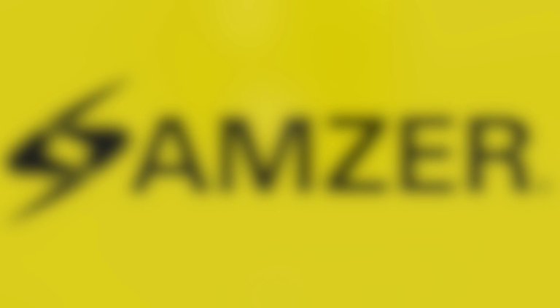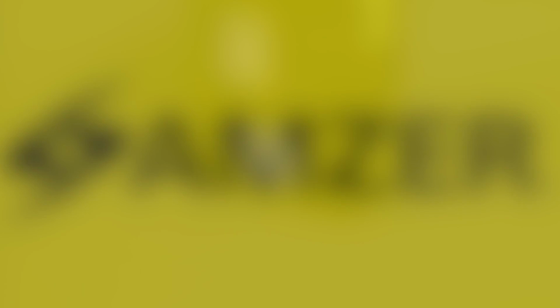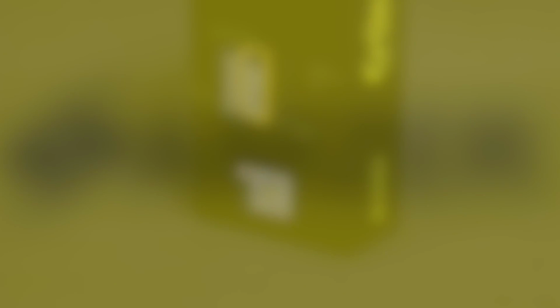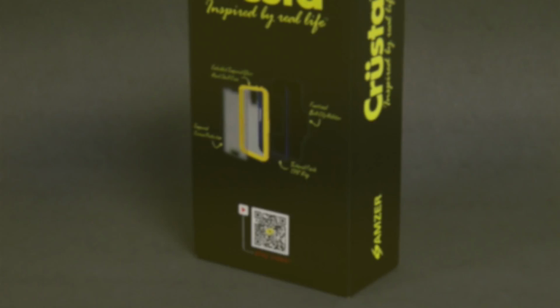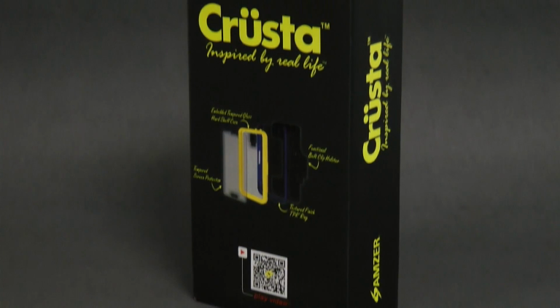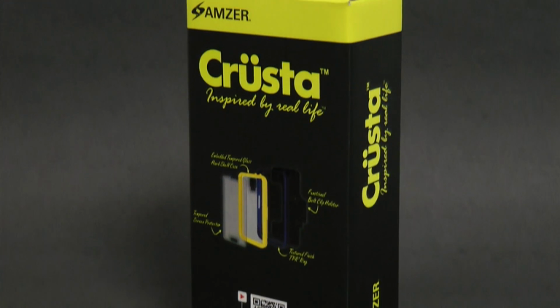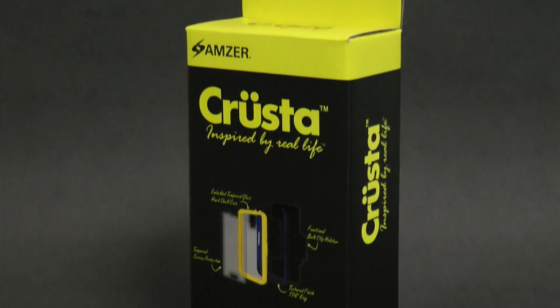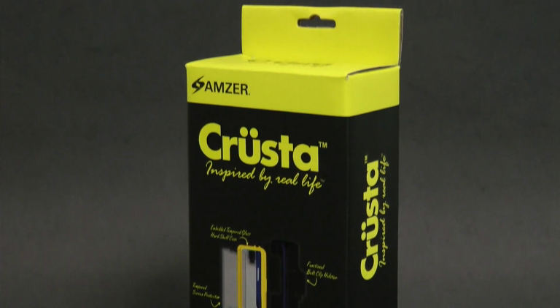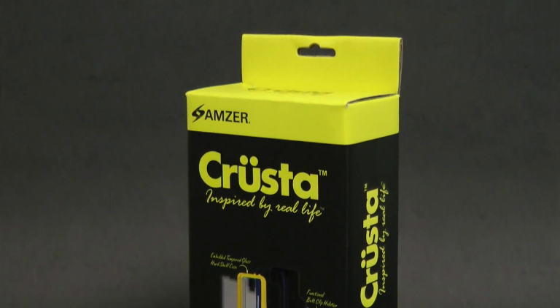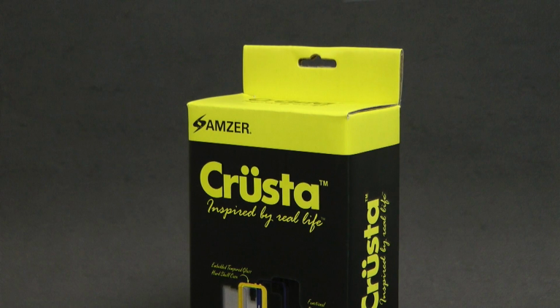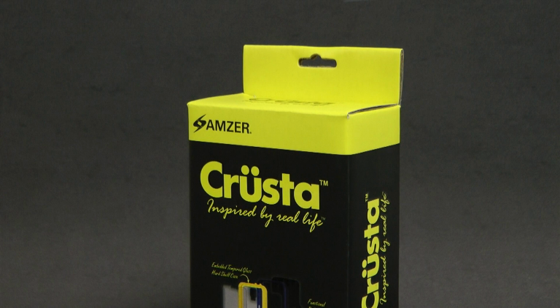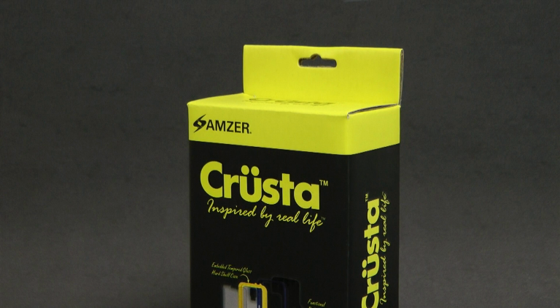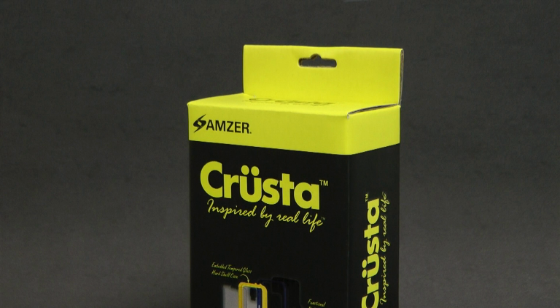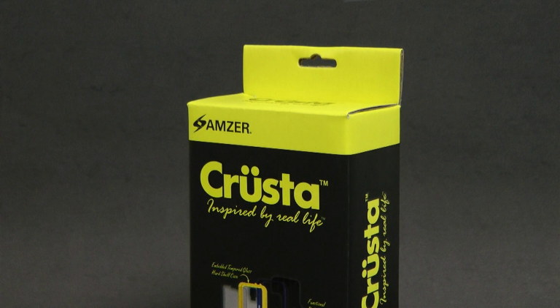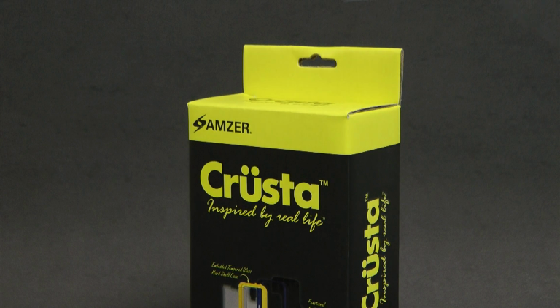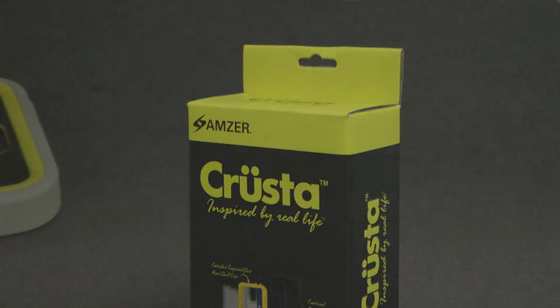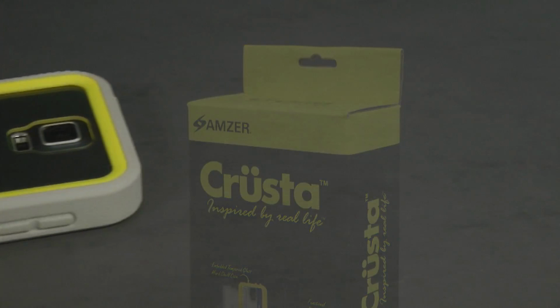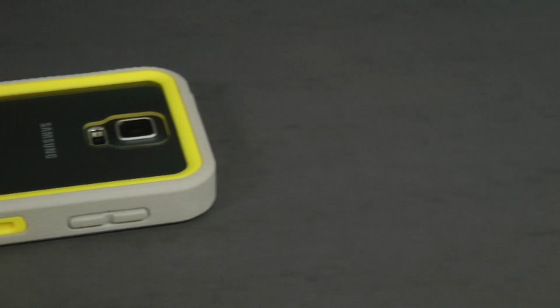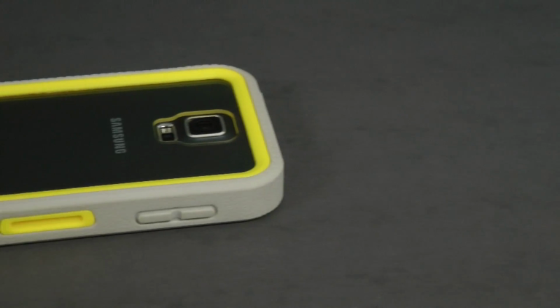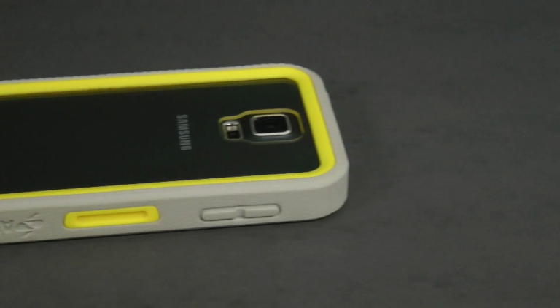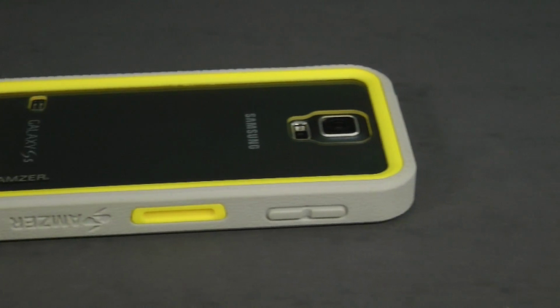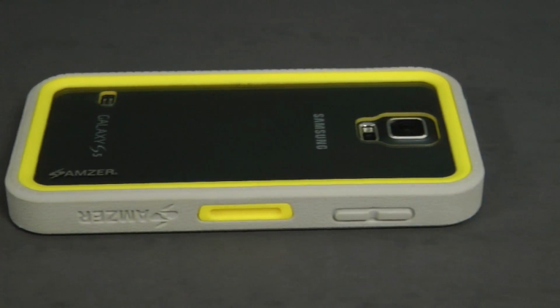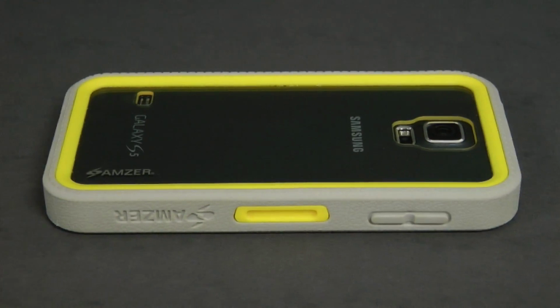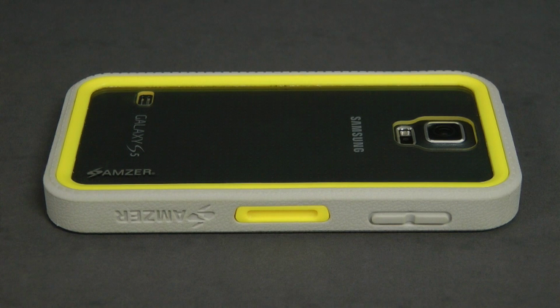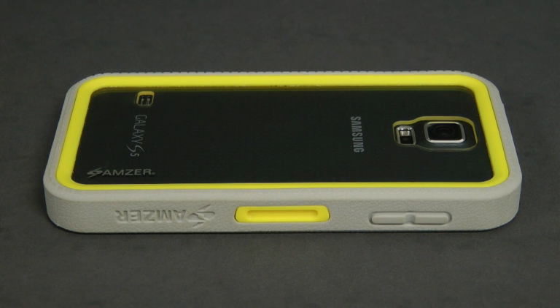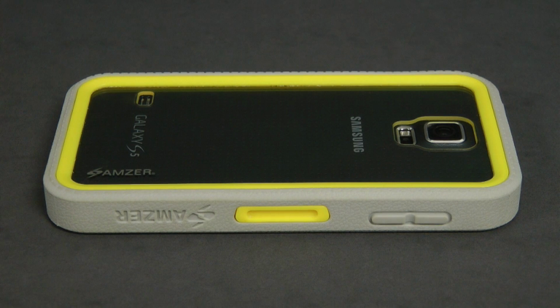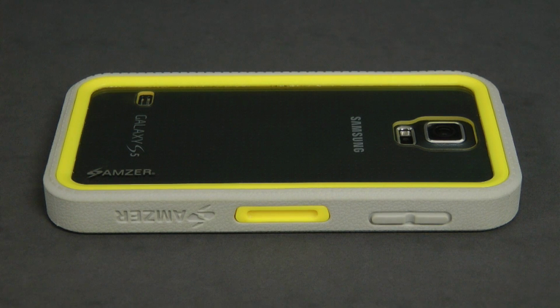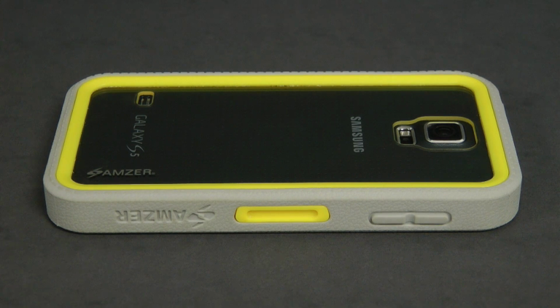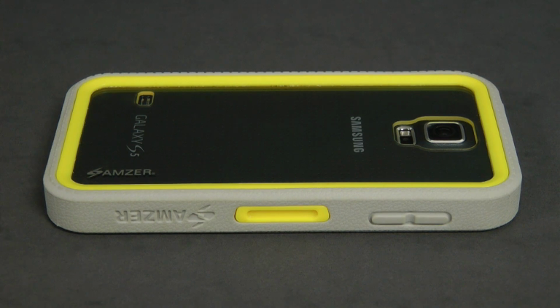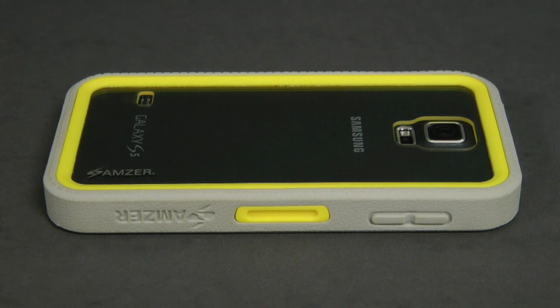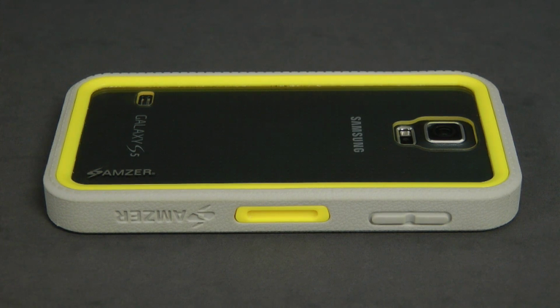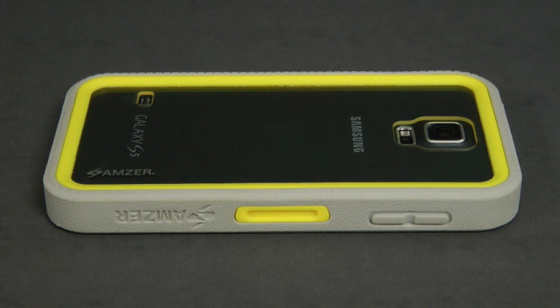The rugged Amzer Krusta case is the world's first tempered glass embedded case and offers unmatched protection and style. Installation is quick and easy. Here's how.